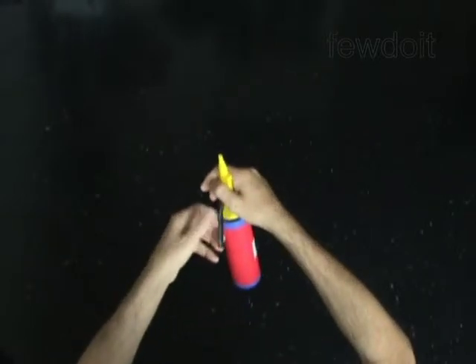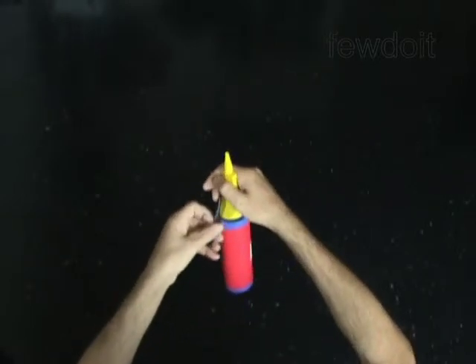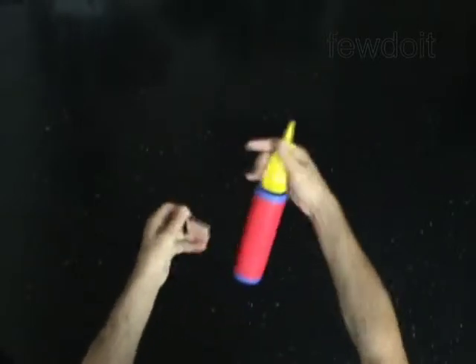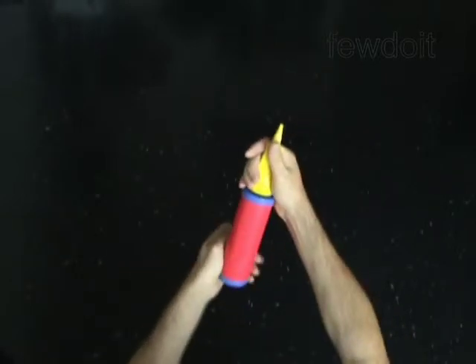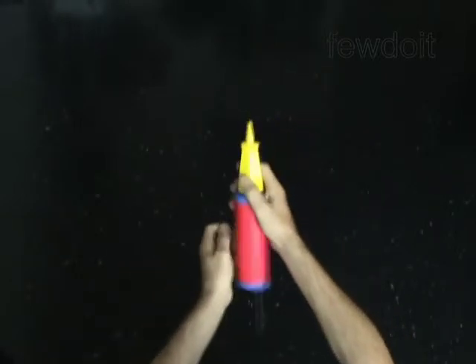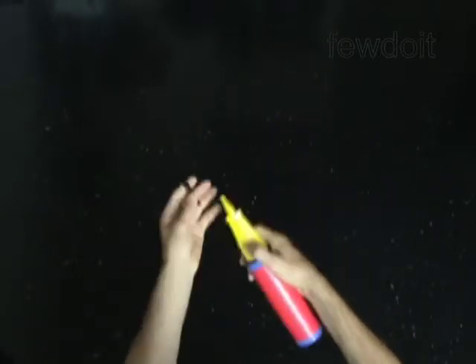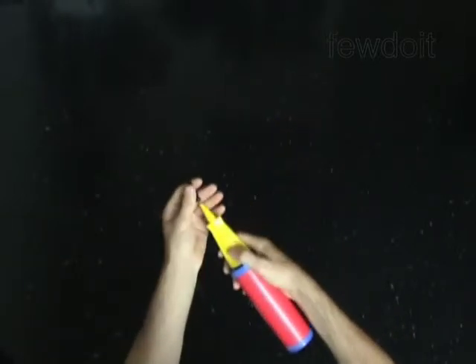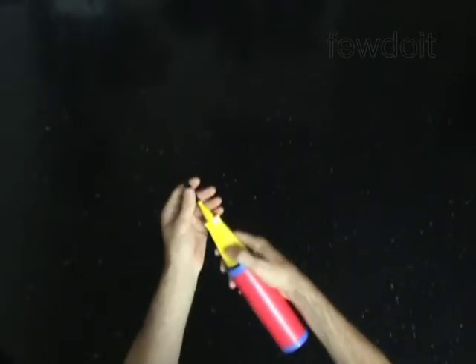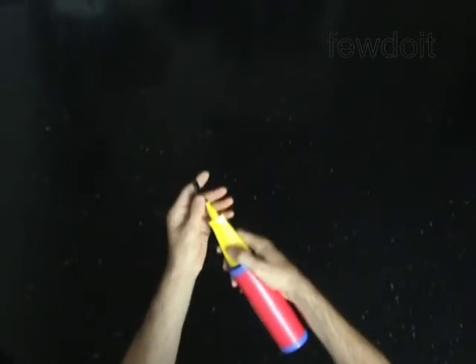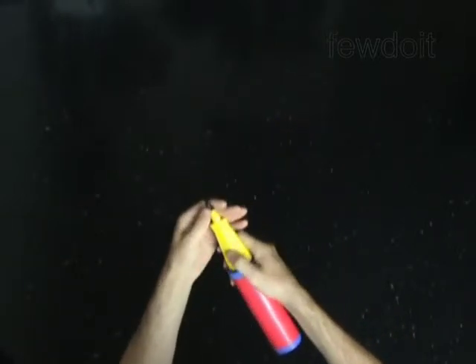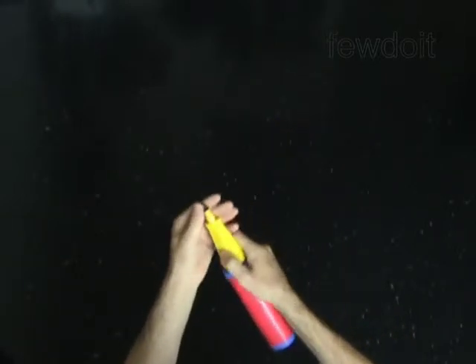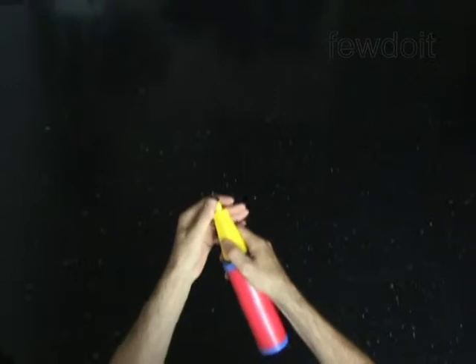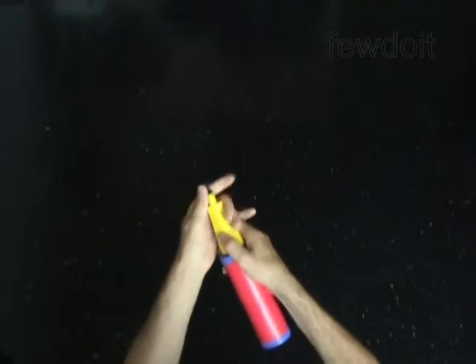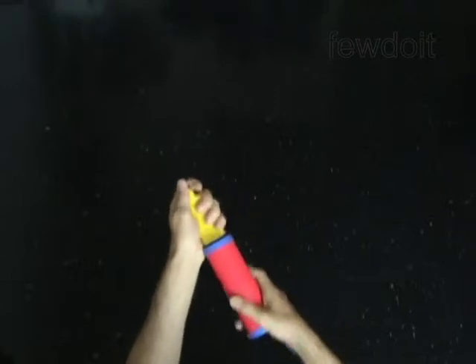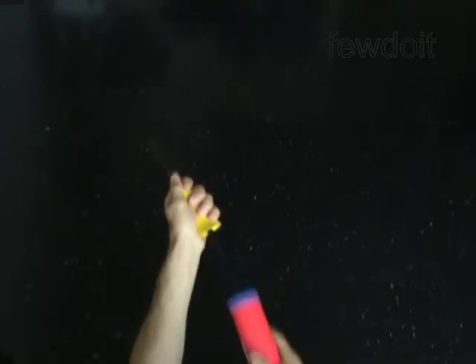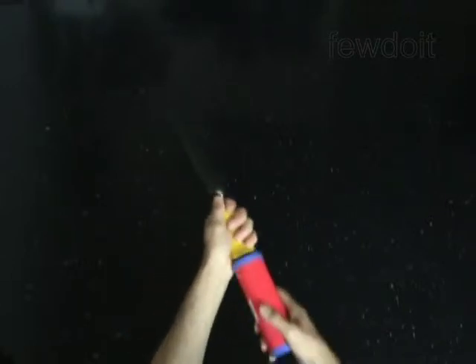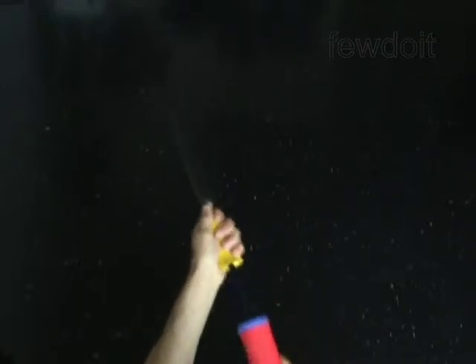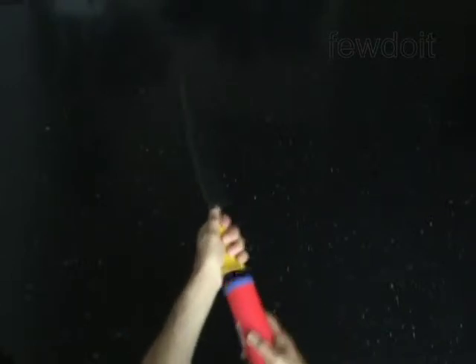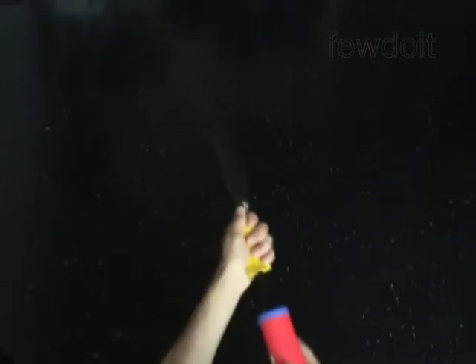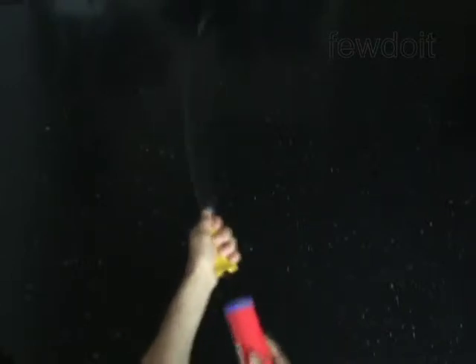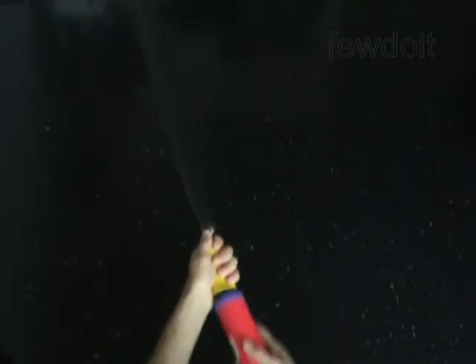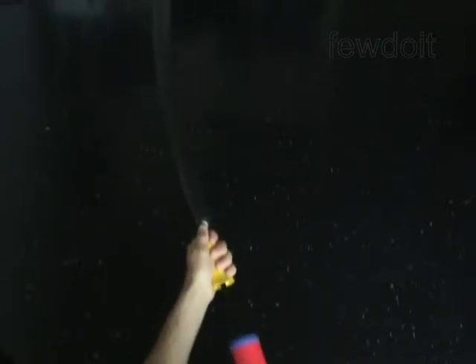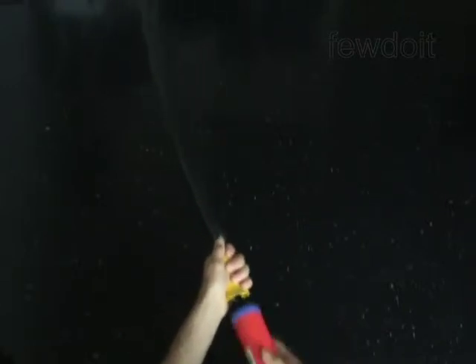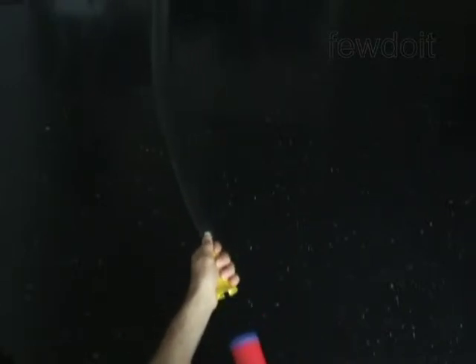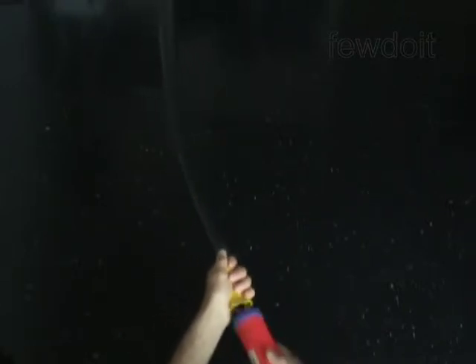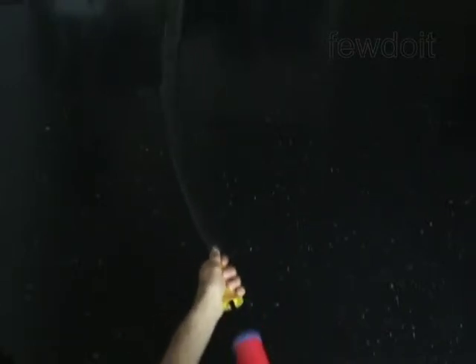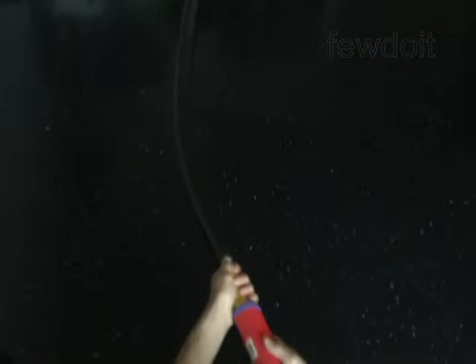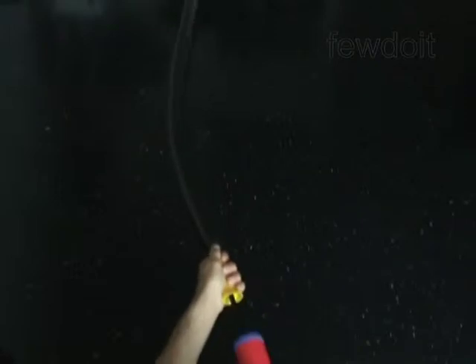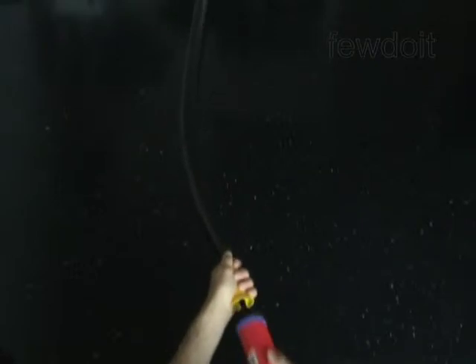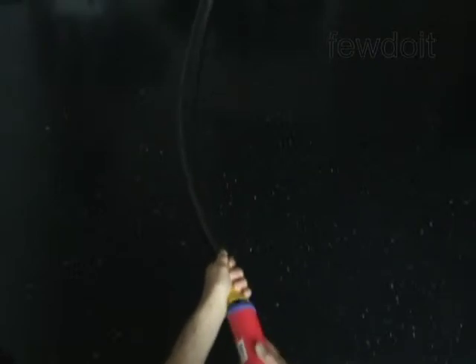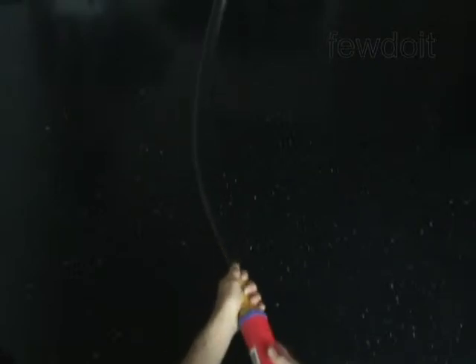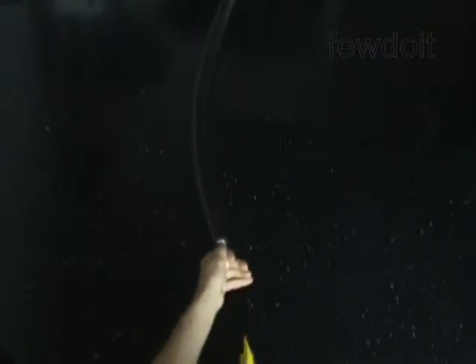Inflate a black balloon leaving a 3 inch flat tail. The first bubble you twist to make the wing.